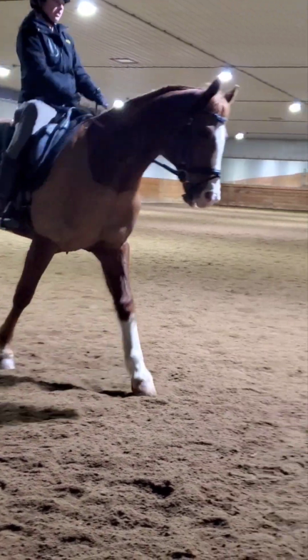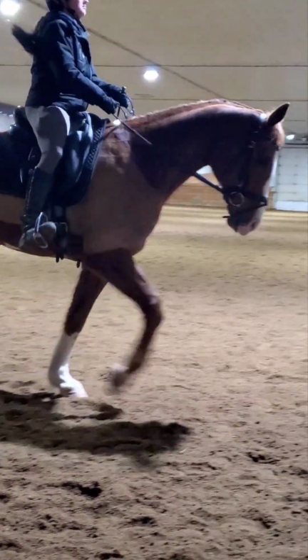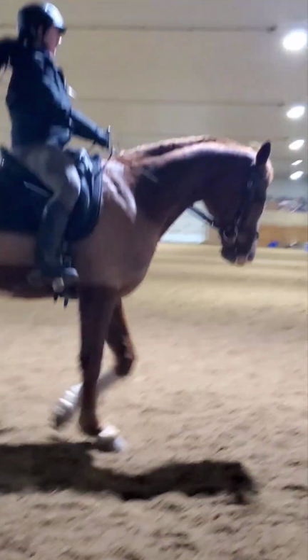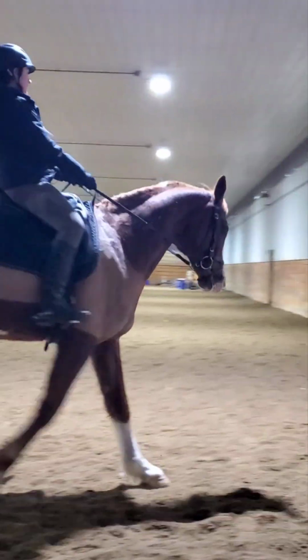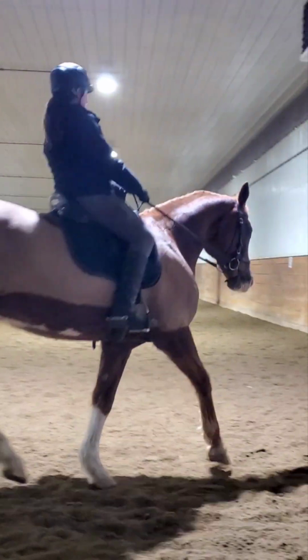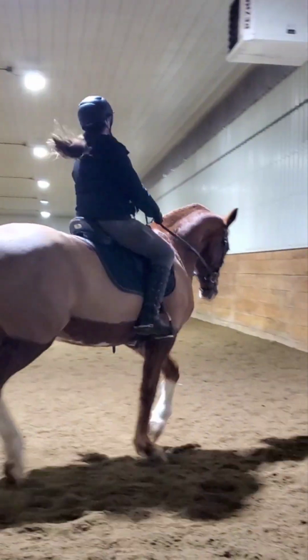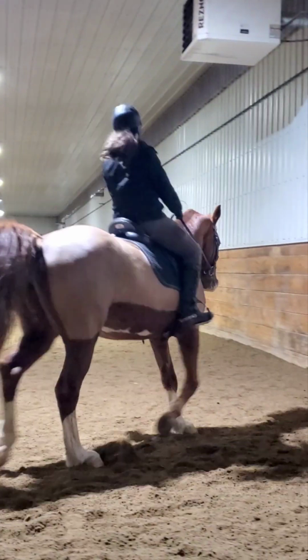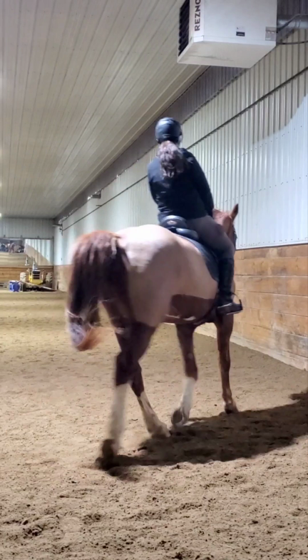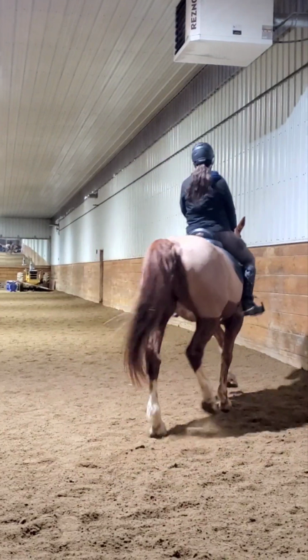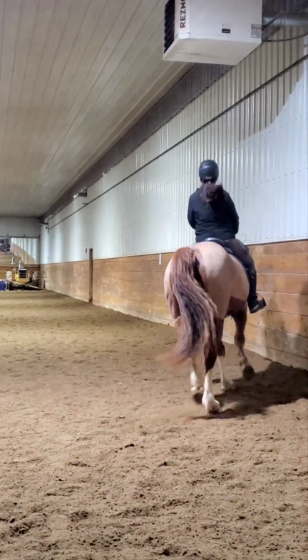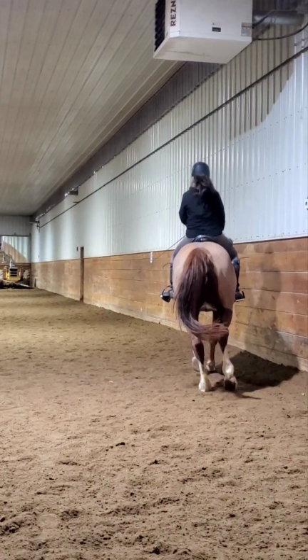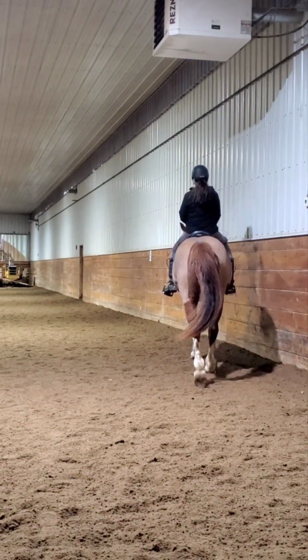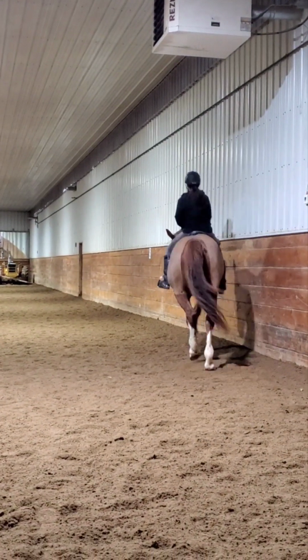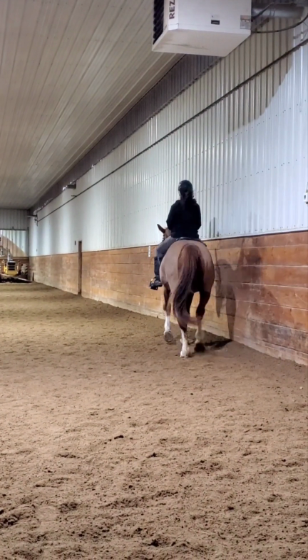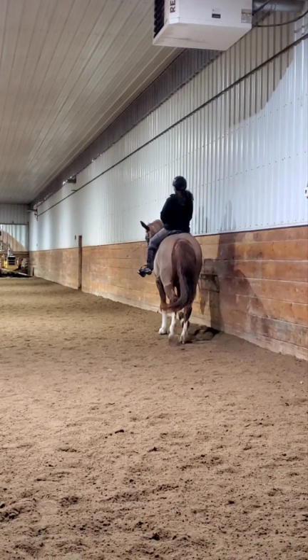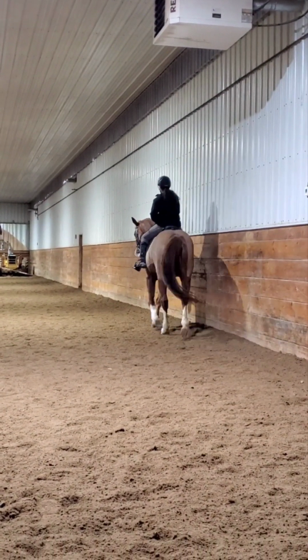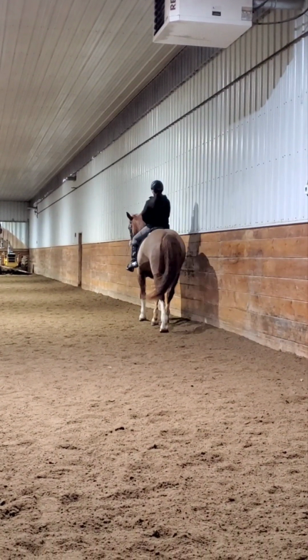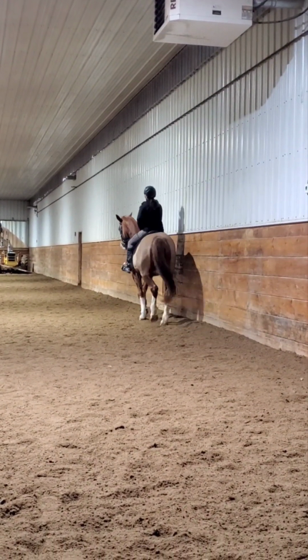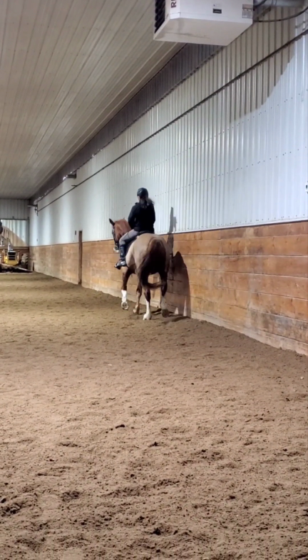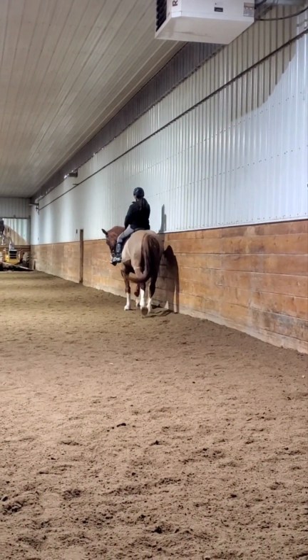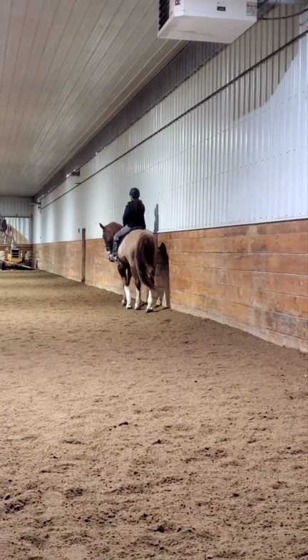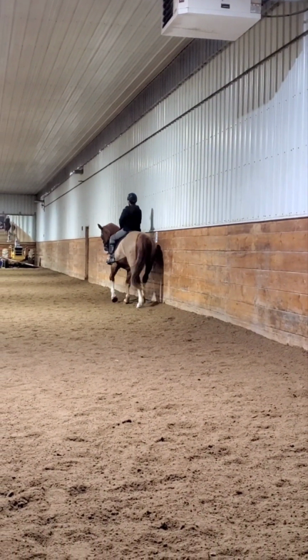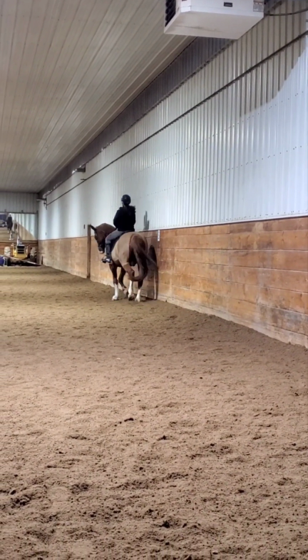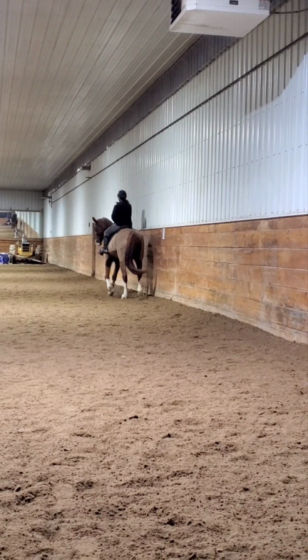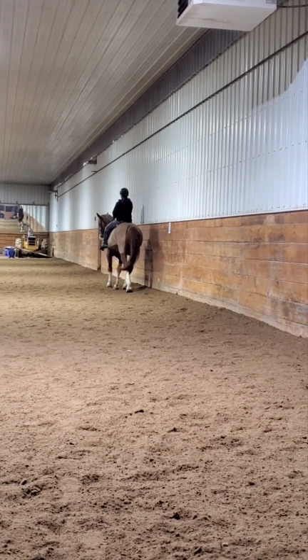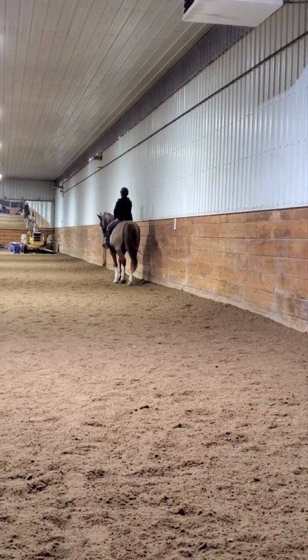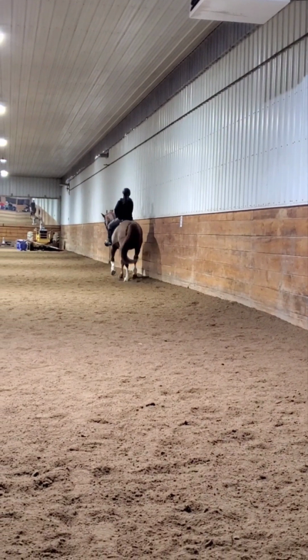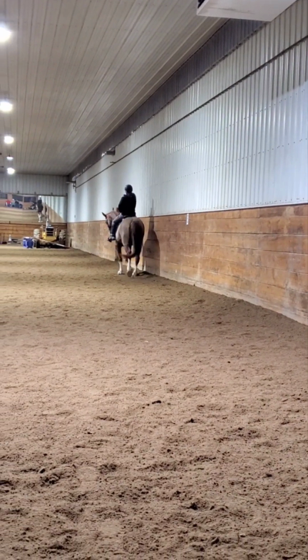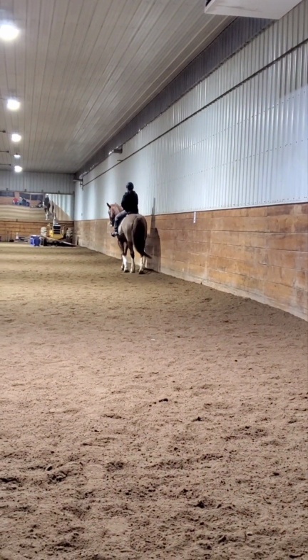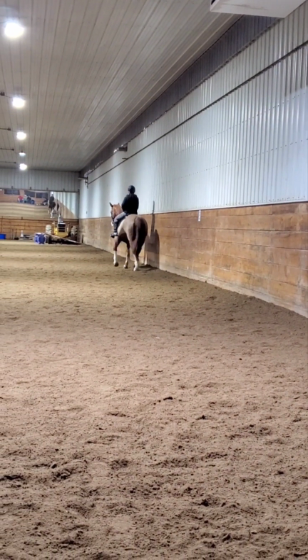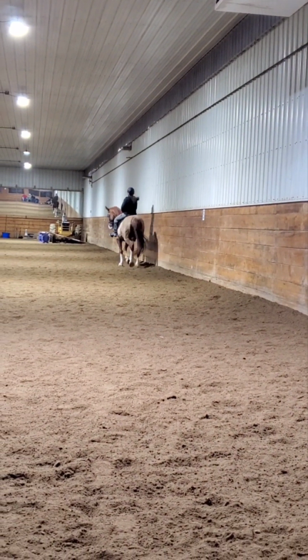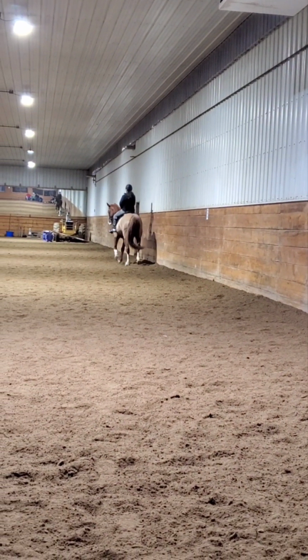And then your shoulder-in again when you get a little bit more trot. There is better. Yep, turn the shoulders right. Left tongue. And tend to your circle.